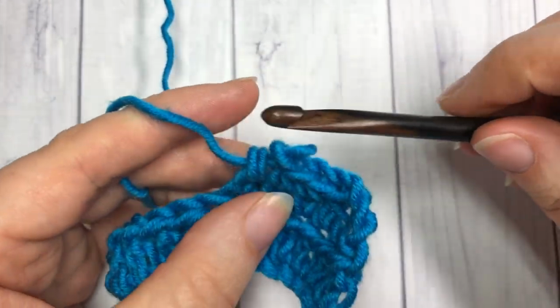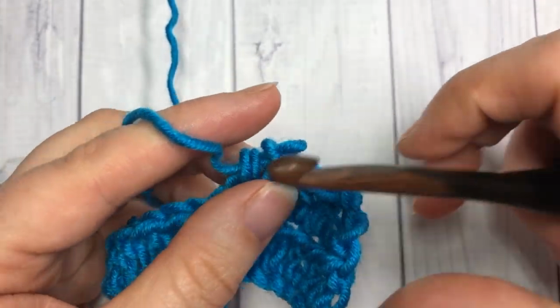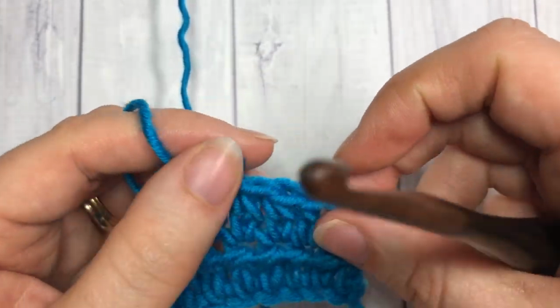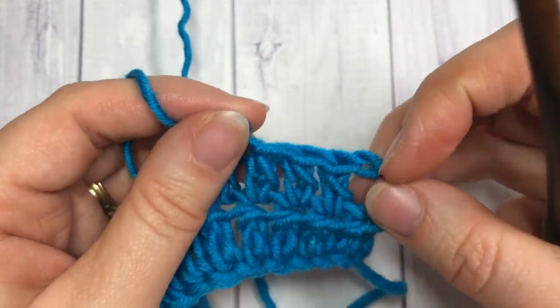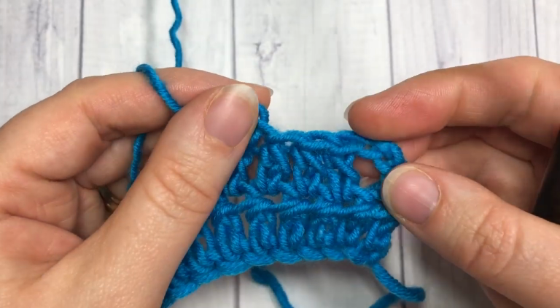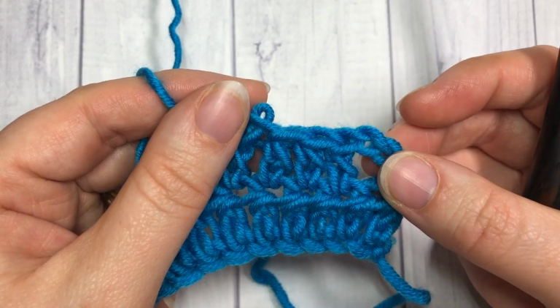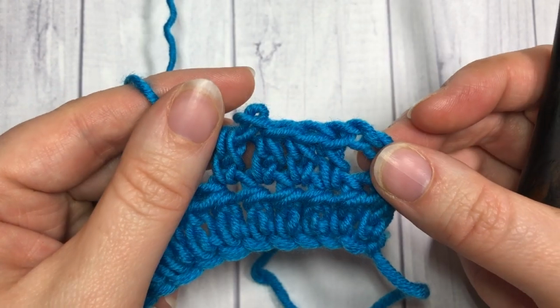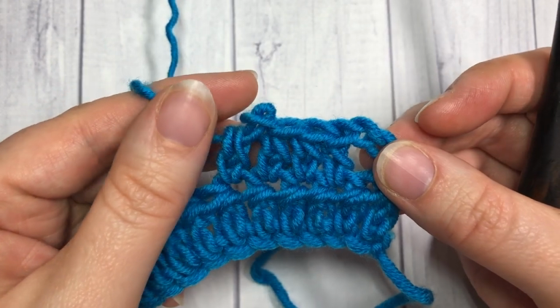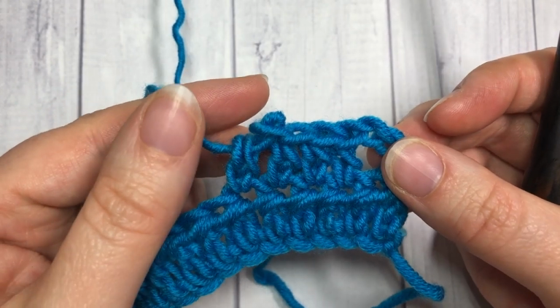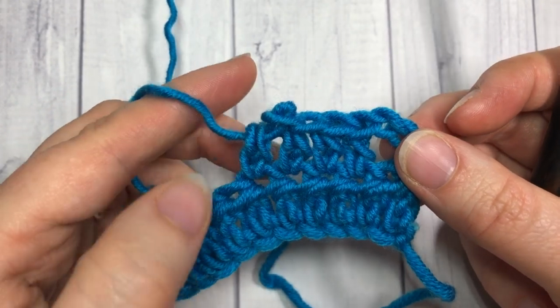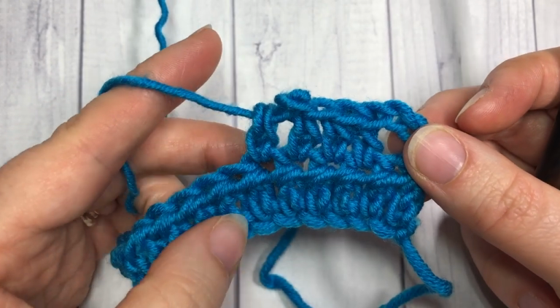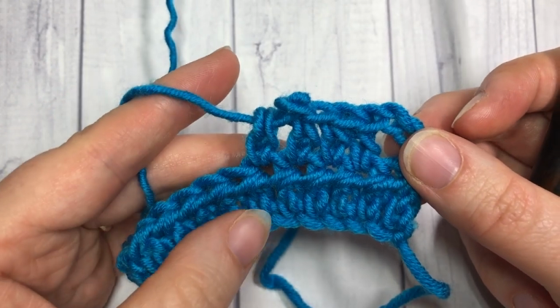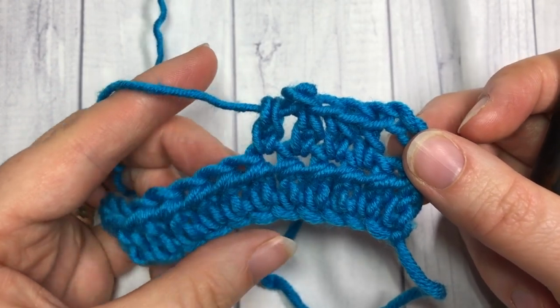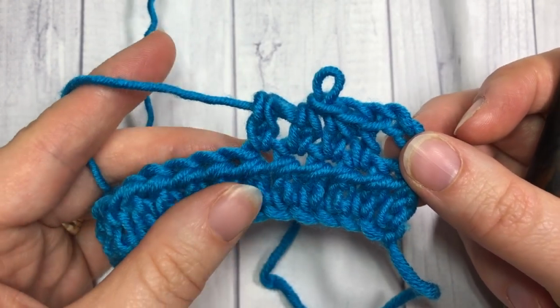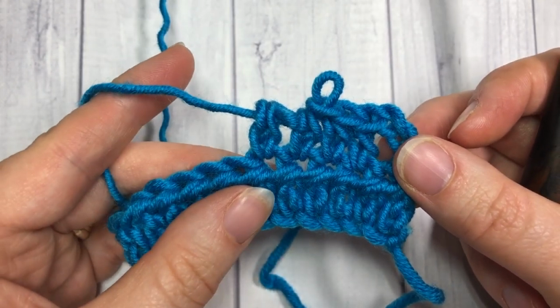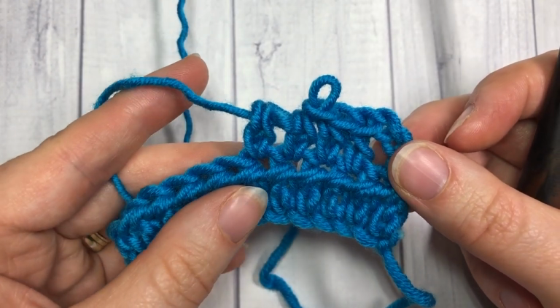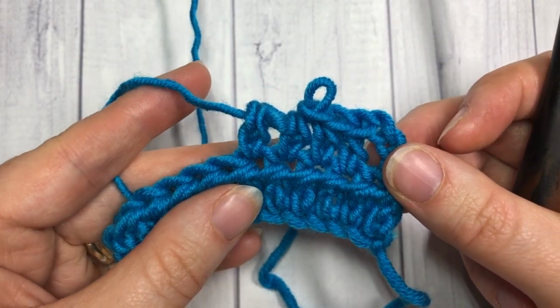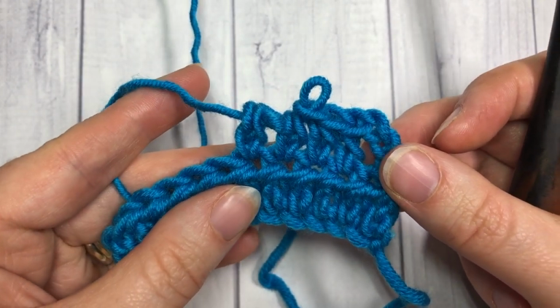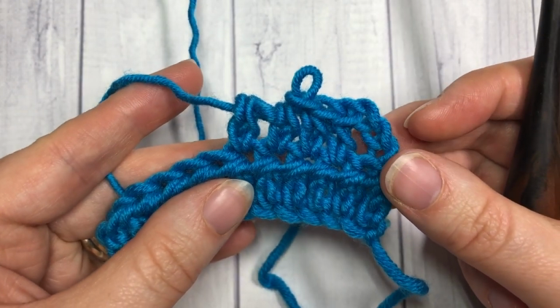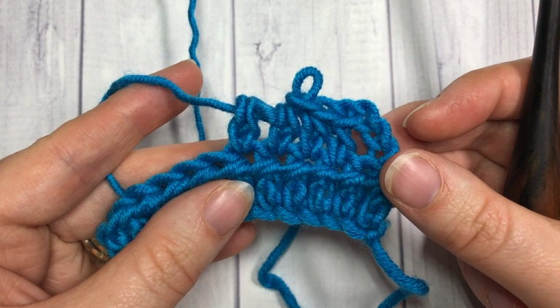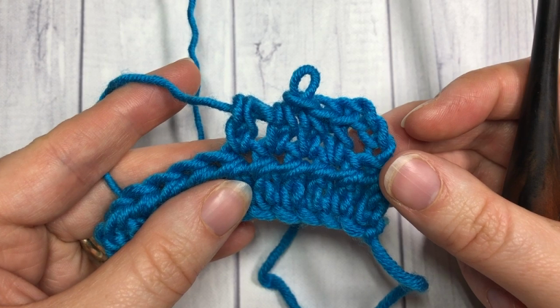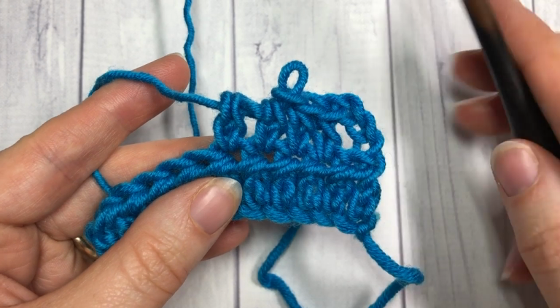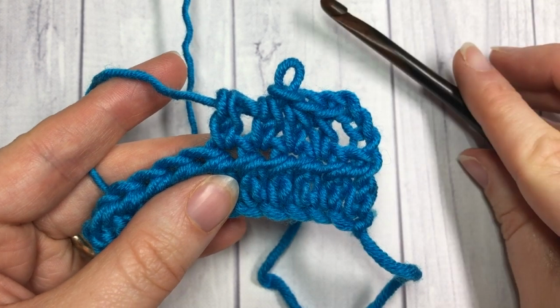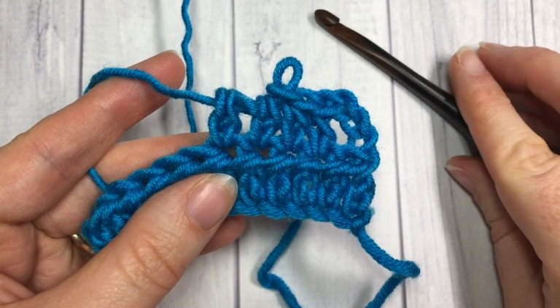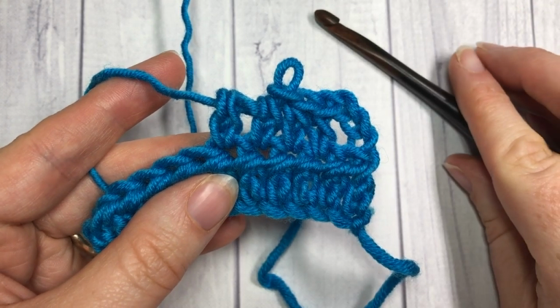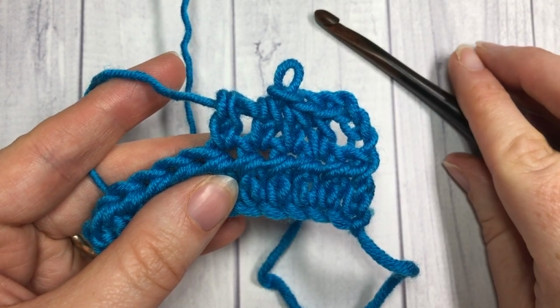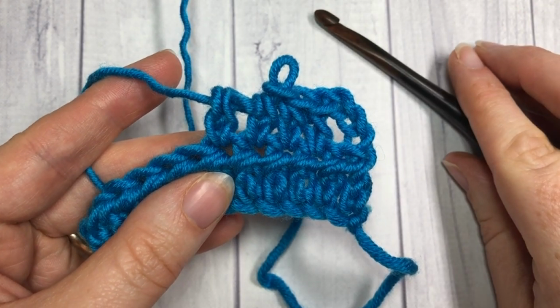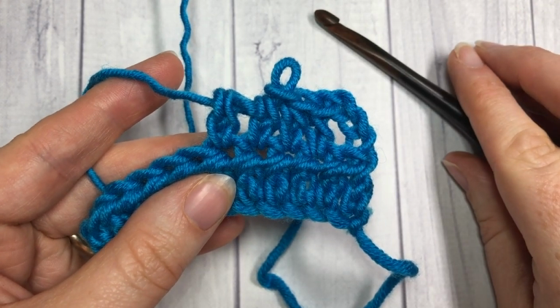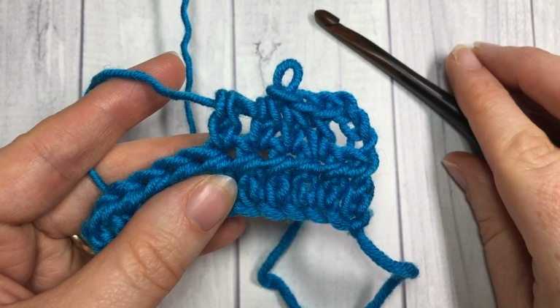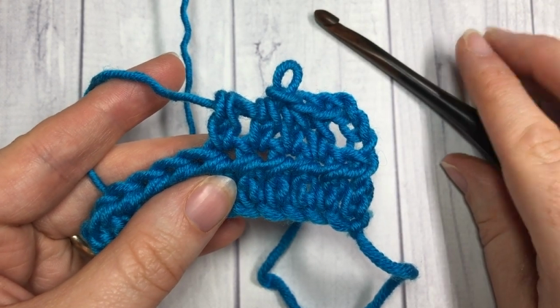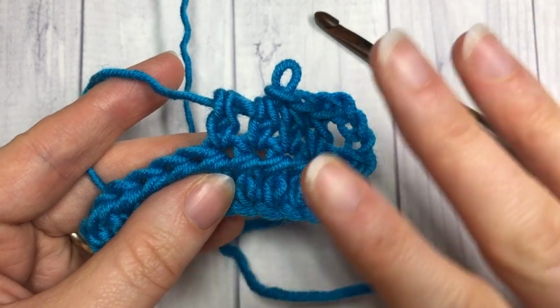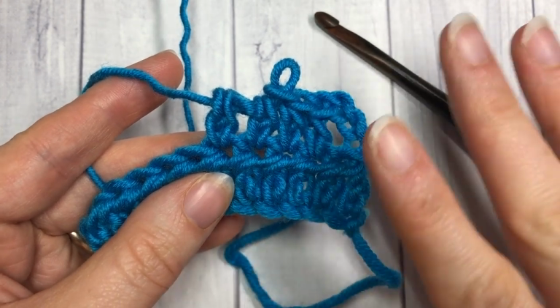Thank you so much for joining me once again. I invite you to subscribe and I look forward to seeing you again soon. Until then, happy crocheting! Bye!